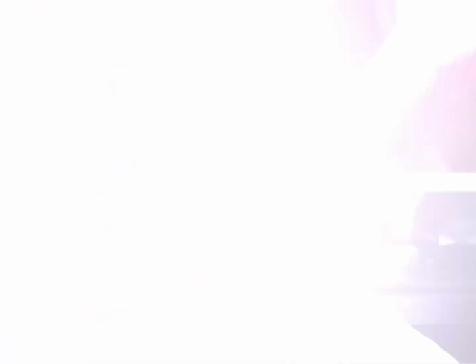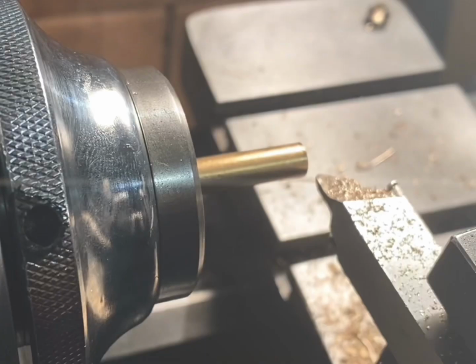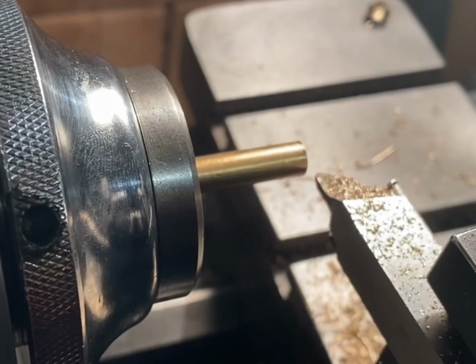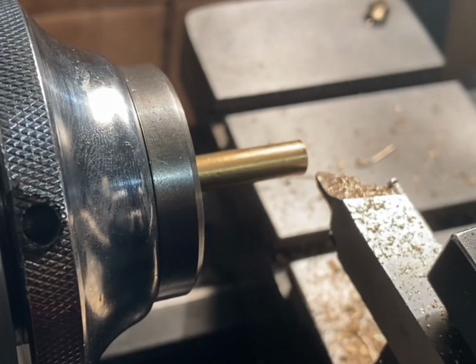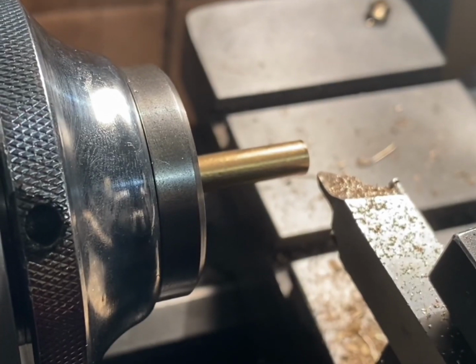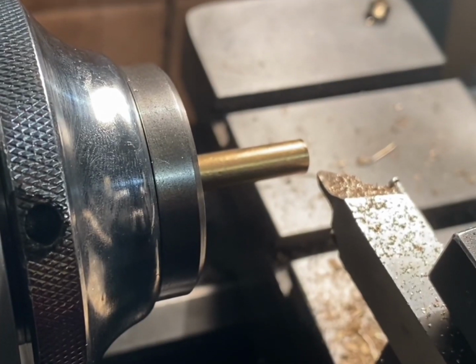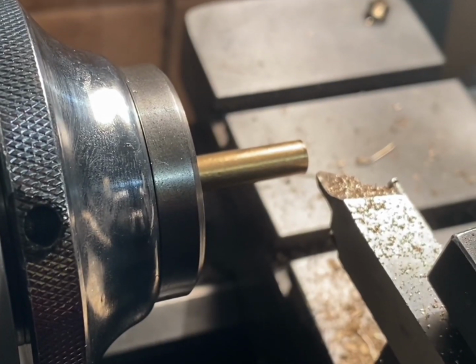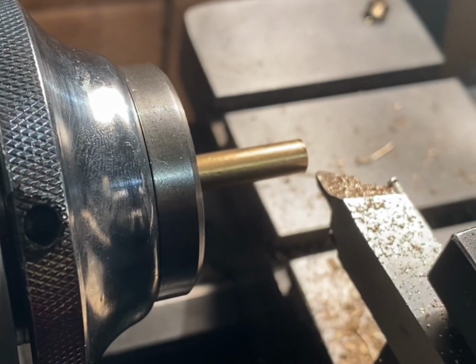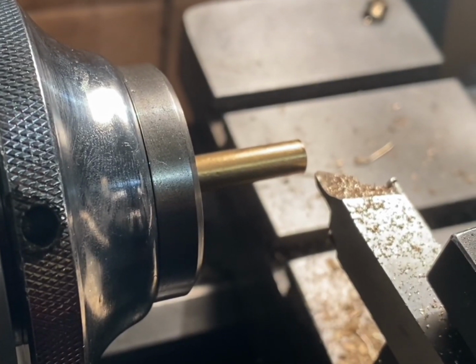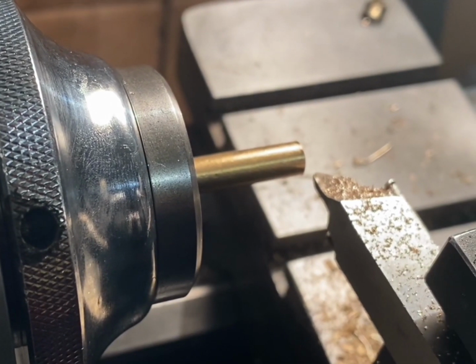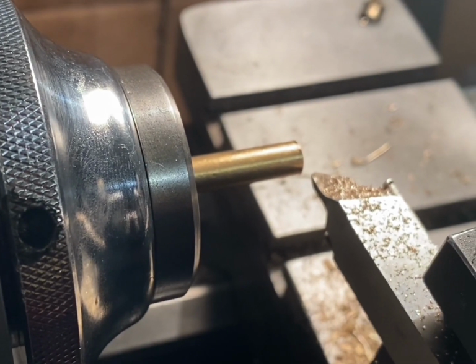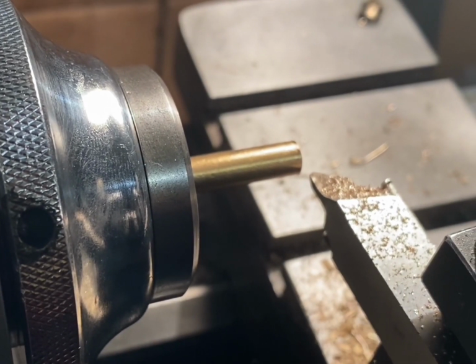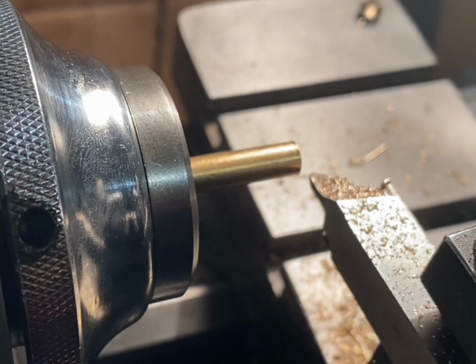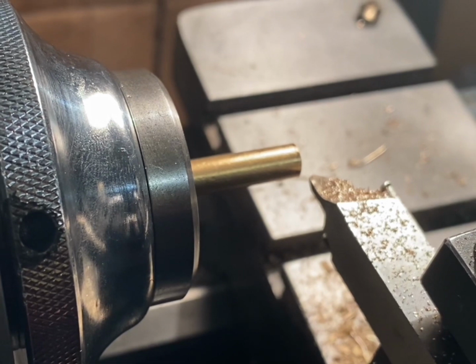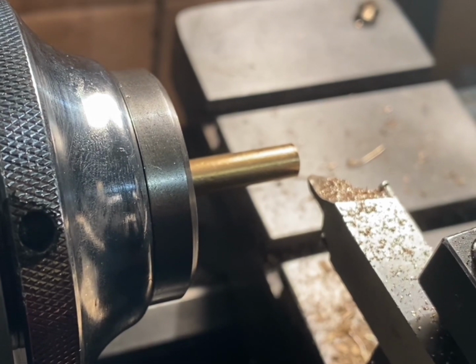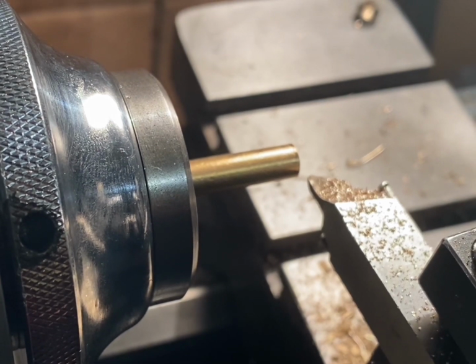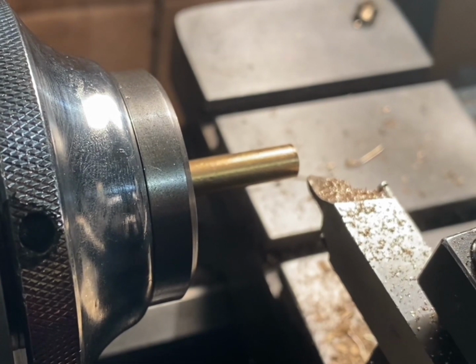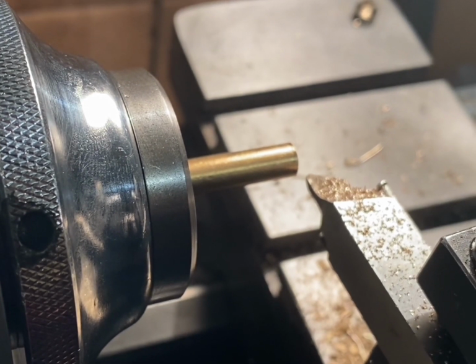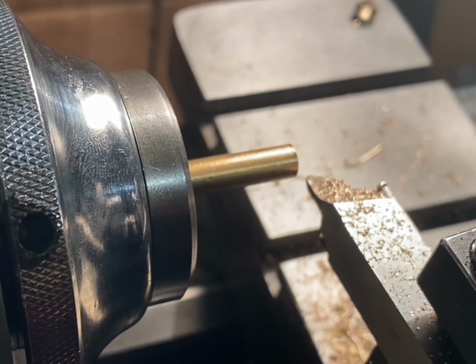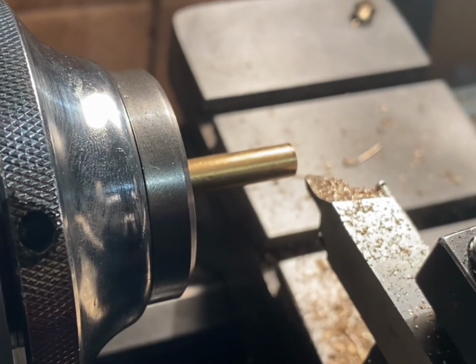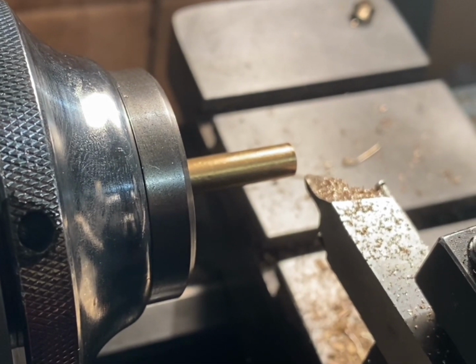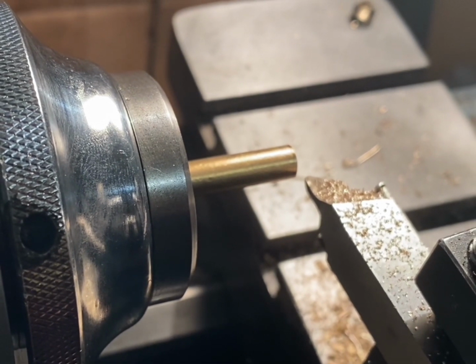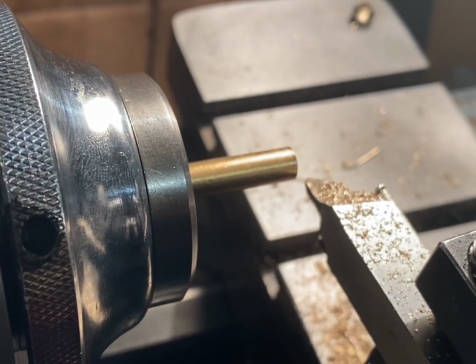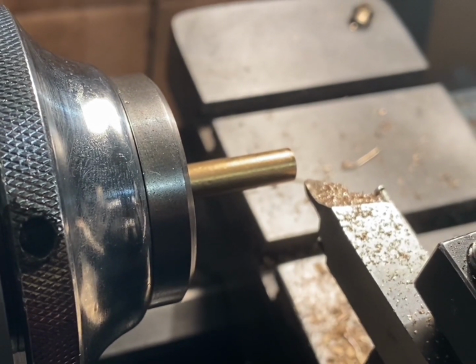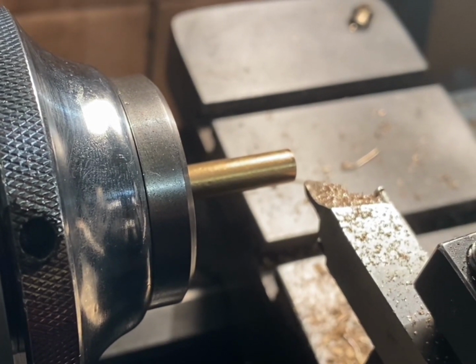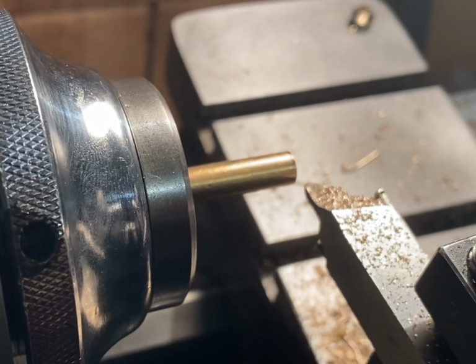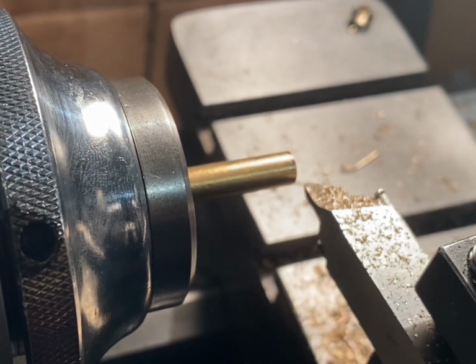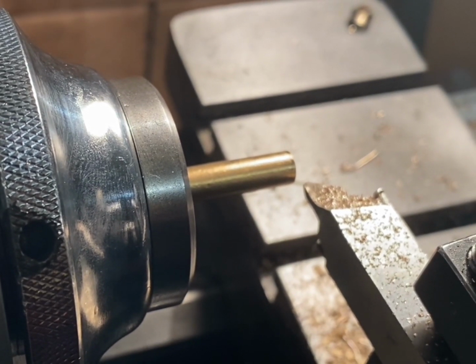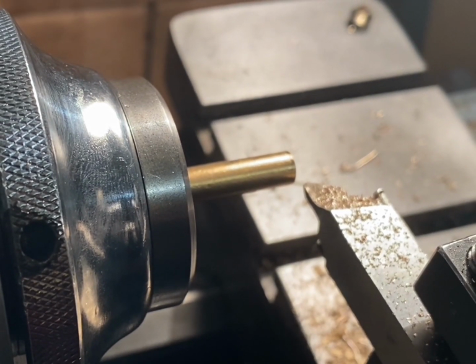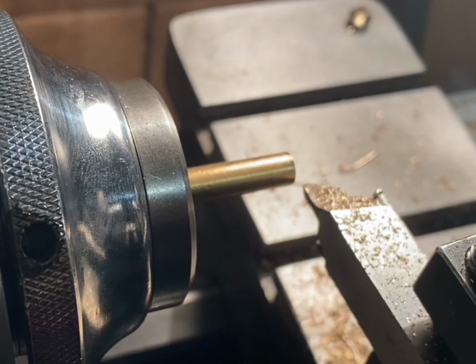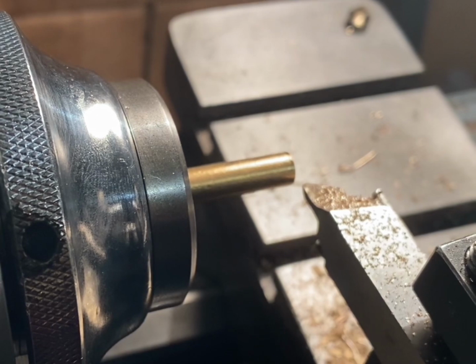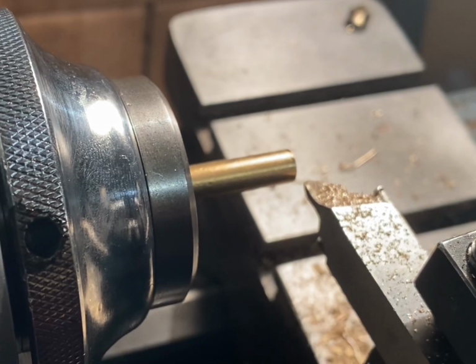The next step is to make two valve seats. These are two caps that have a small hole in the centre to allow the oil to flow. I'm going to start by refacing the end and drilling the centre hole.